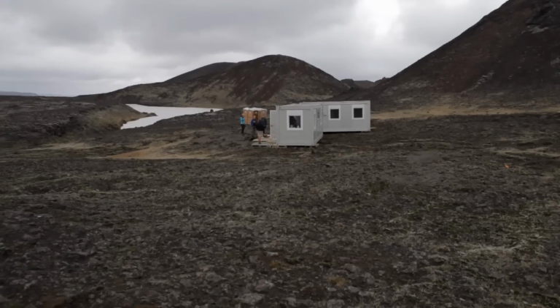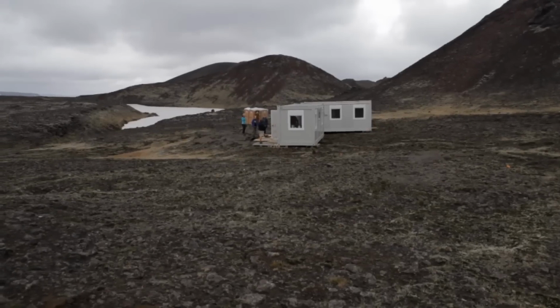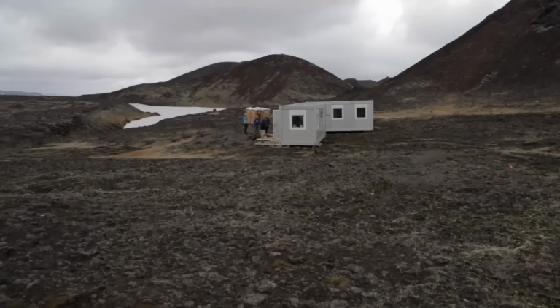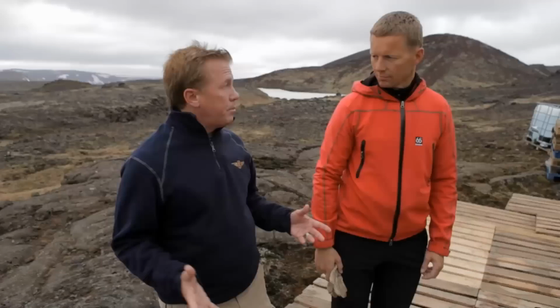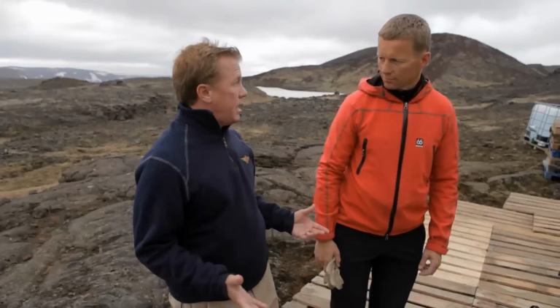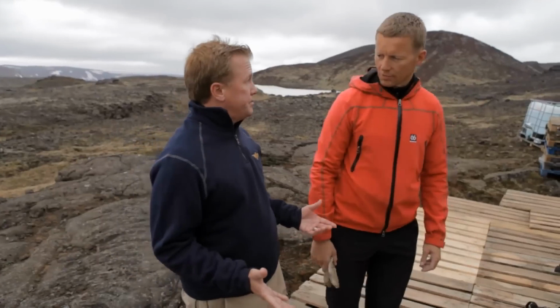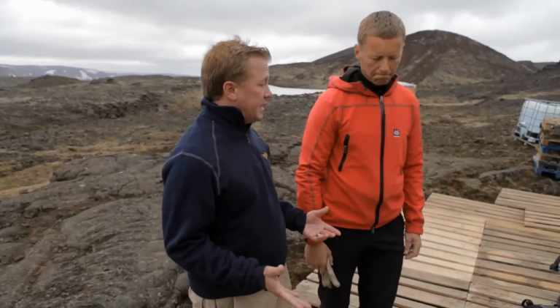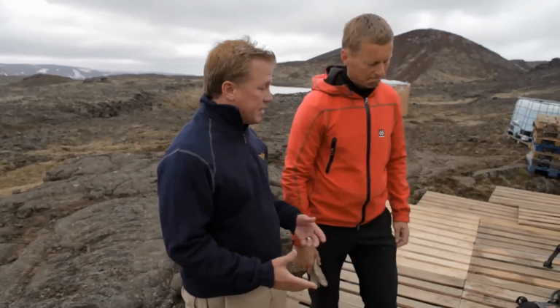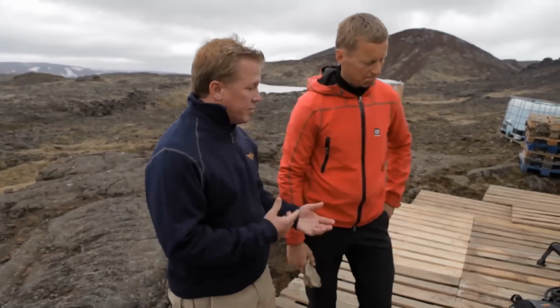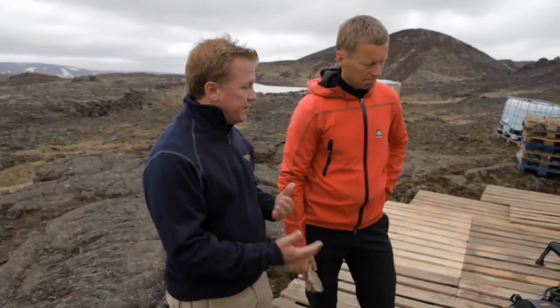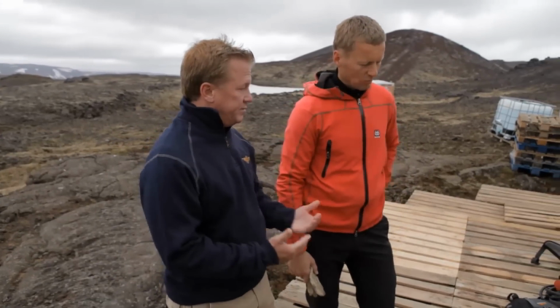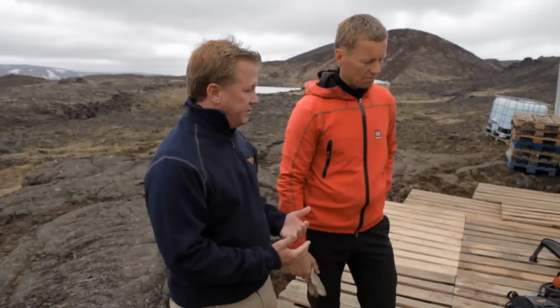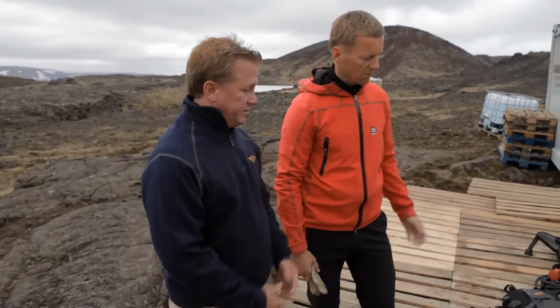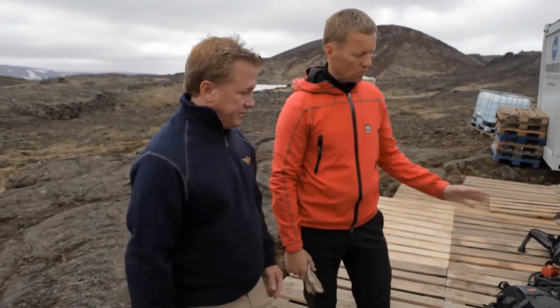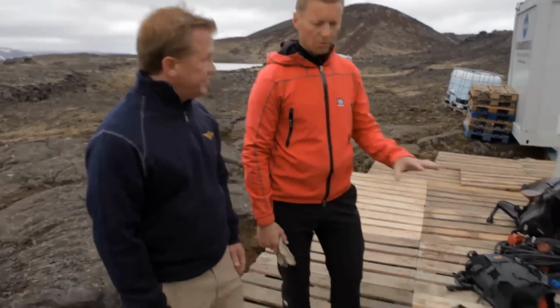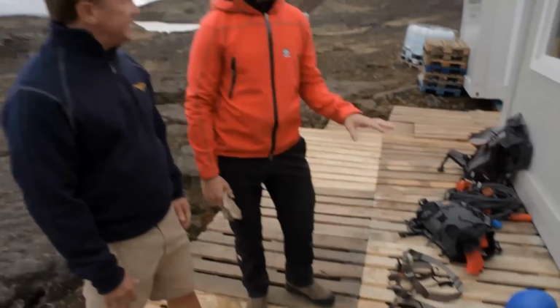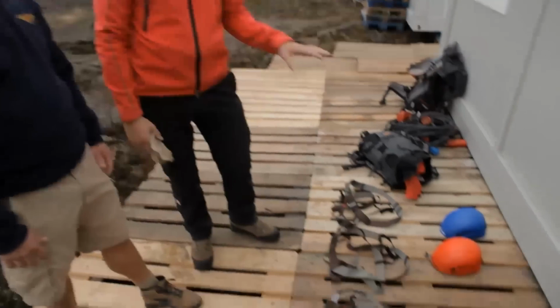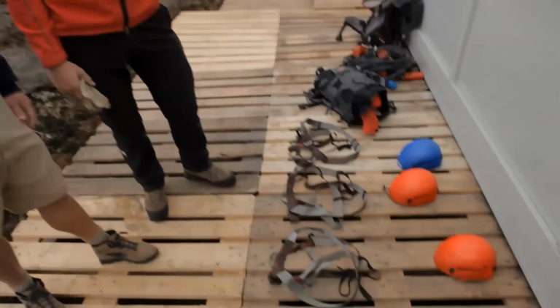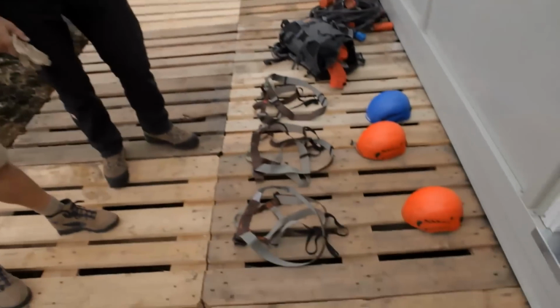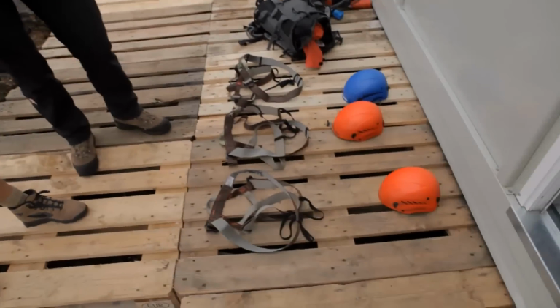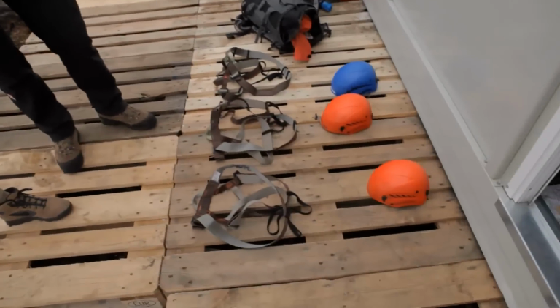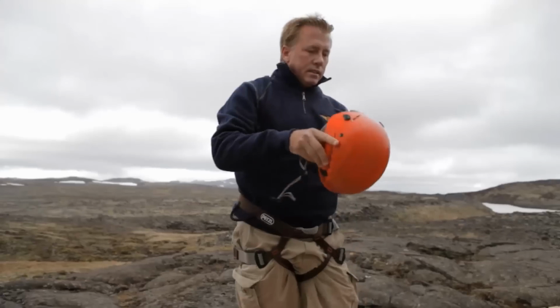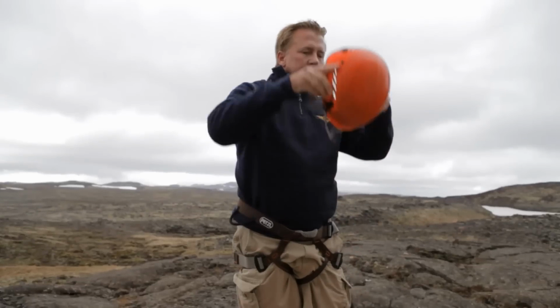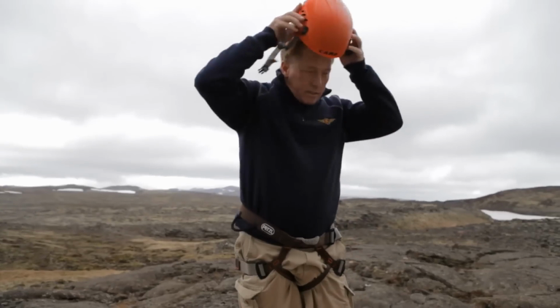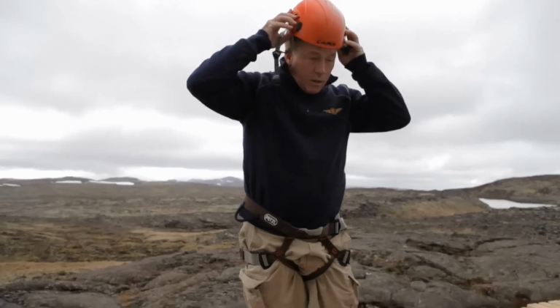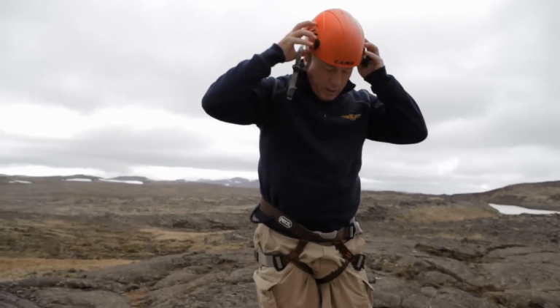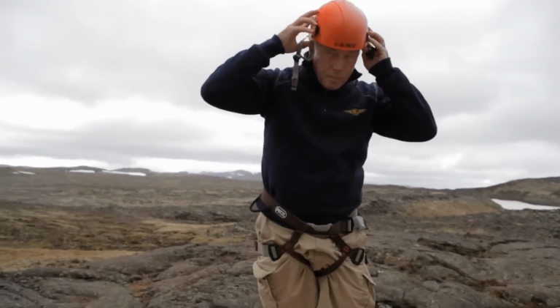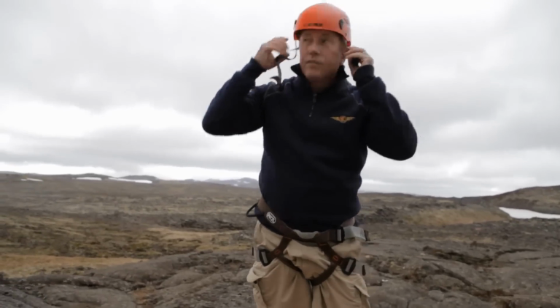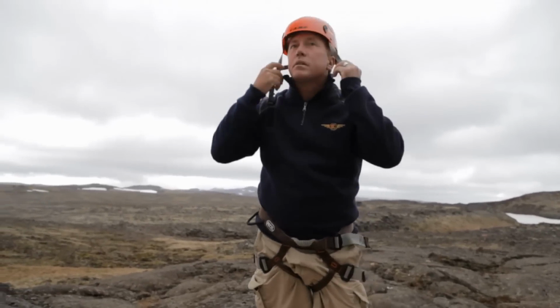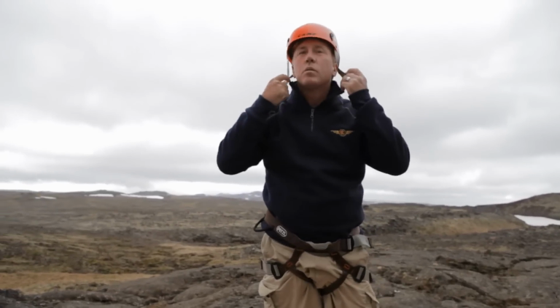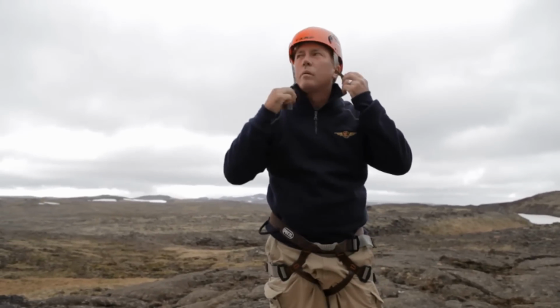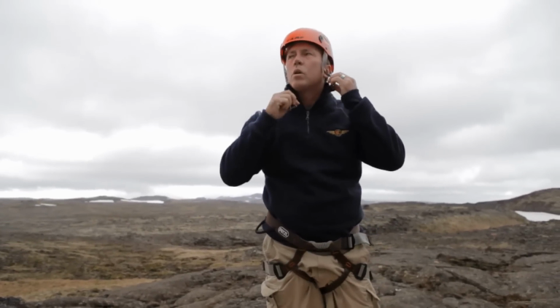We've arrived at base camp, and now it's time for safety. Now everybody puts on helmets and harnesses. It's going to totally clash with my outfit, but we'll make it work.